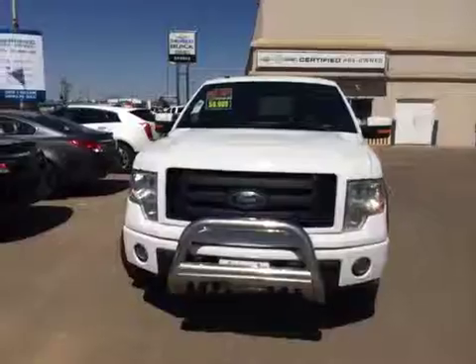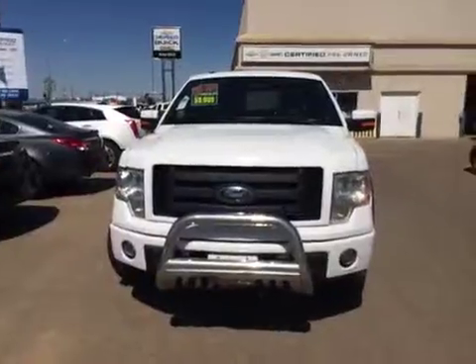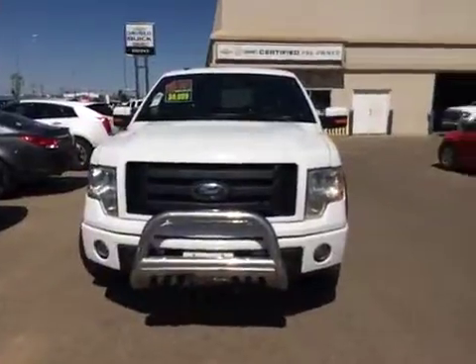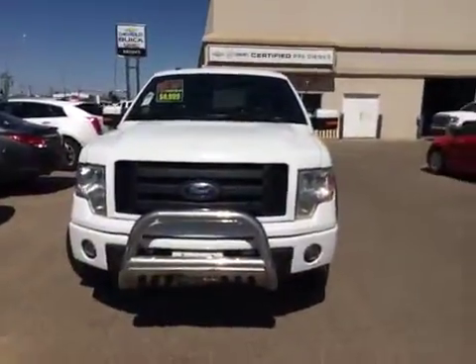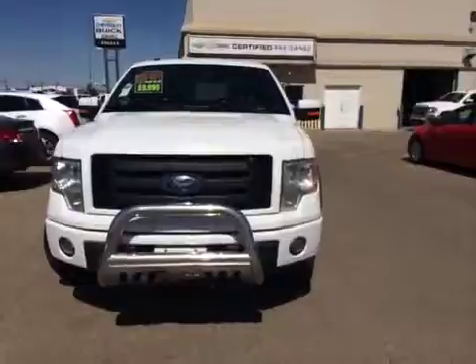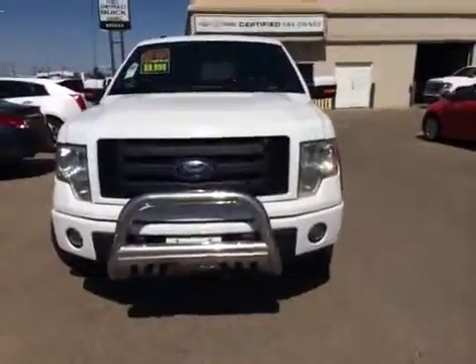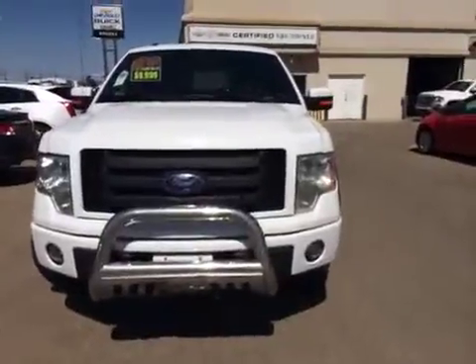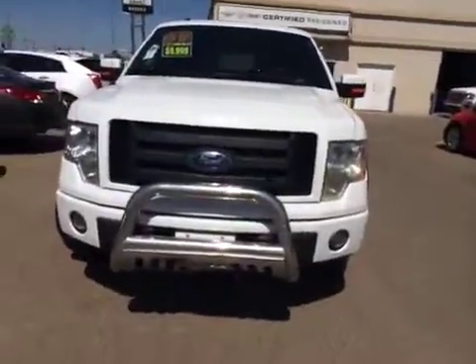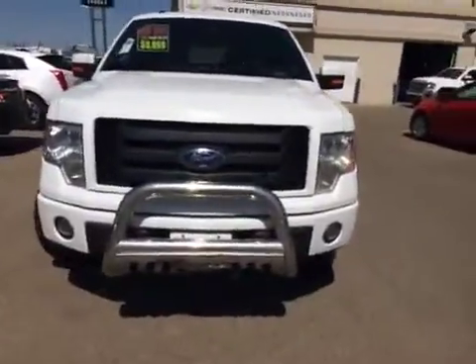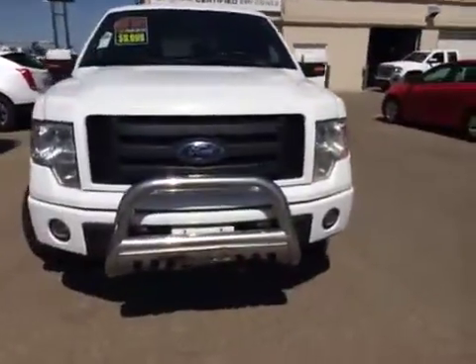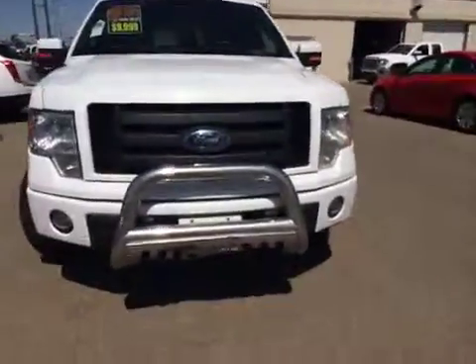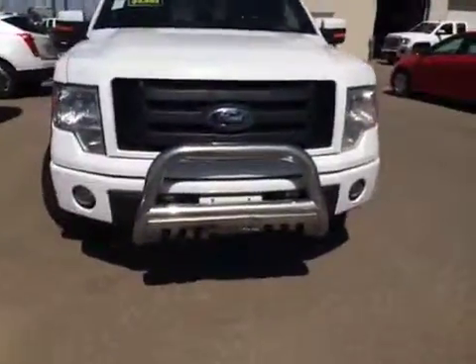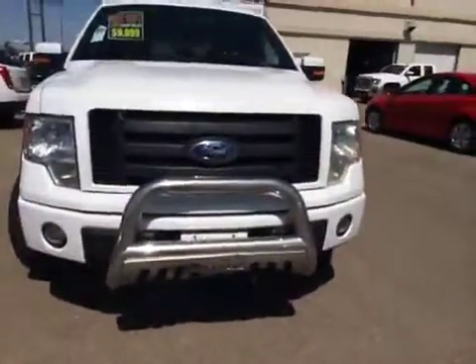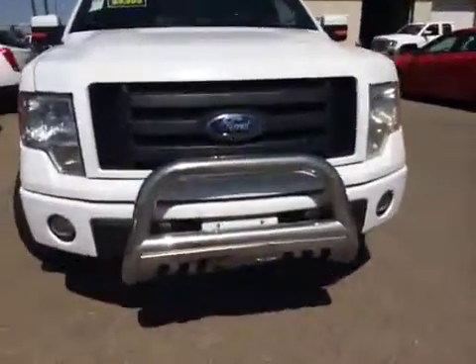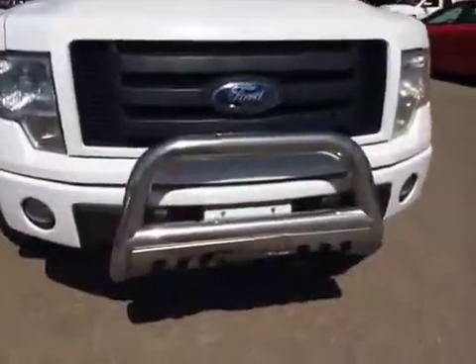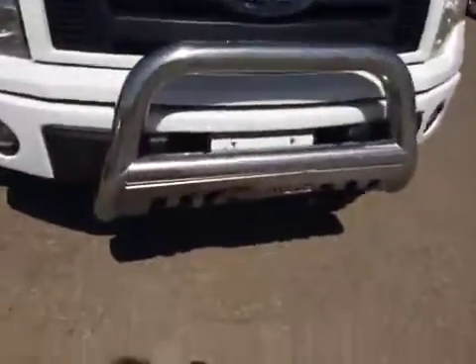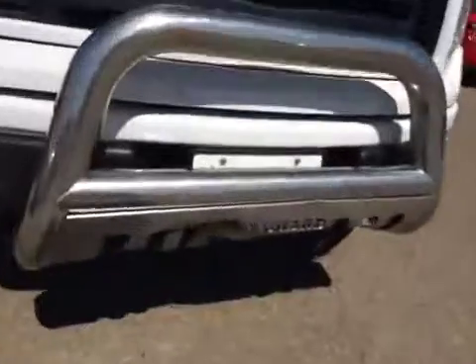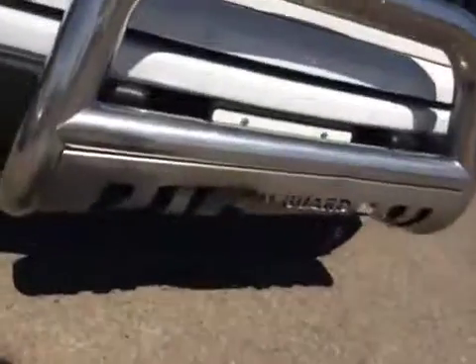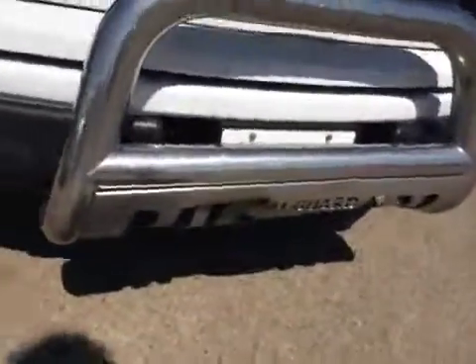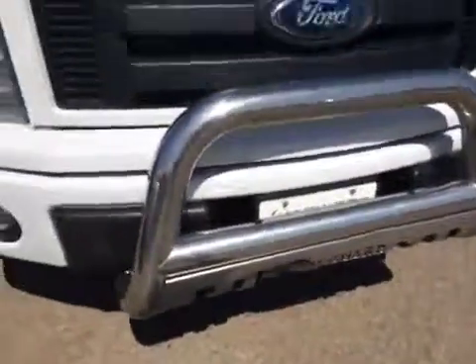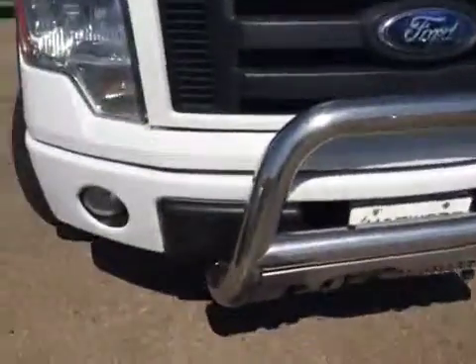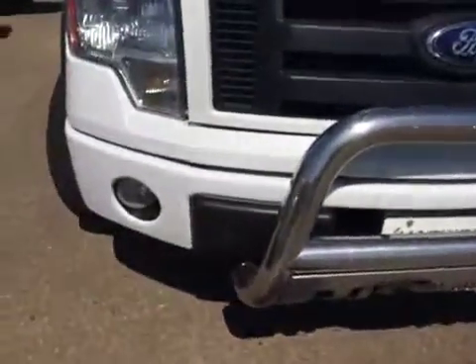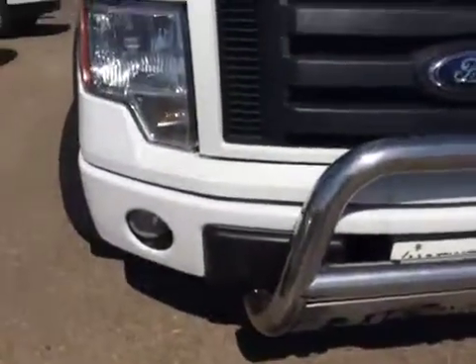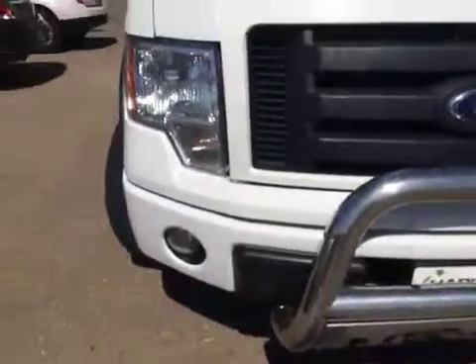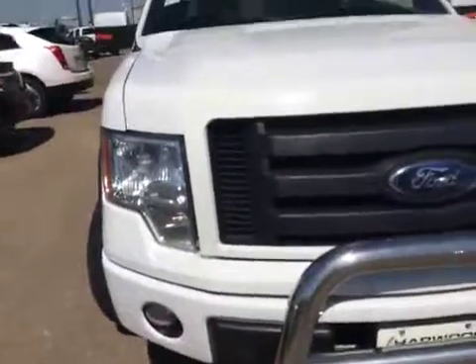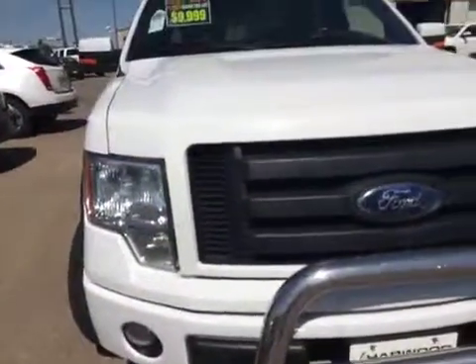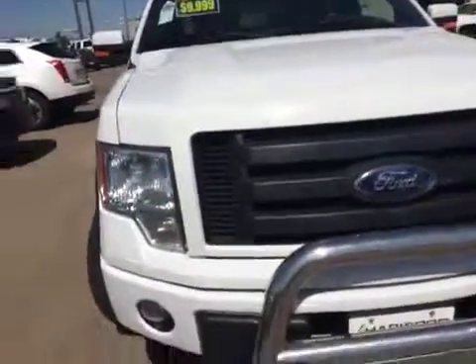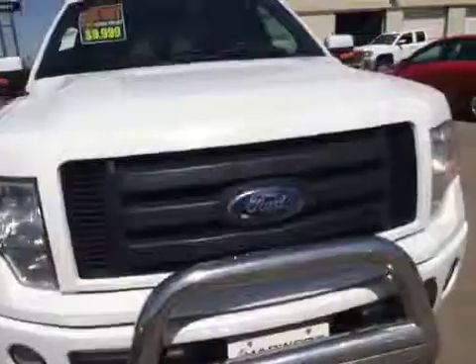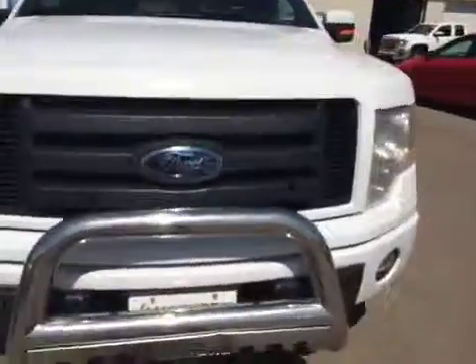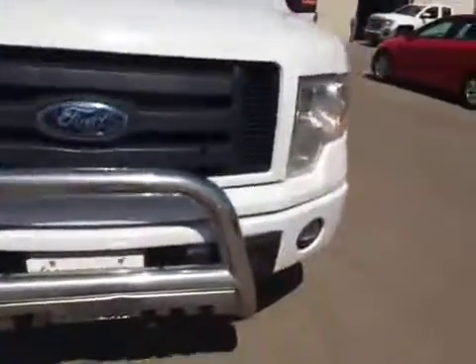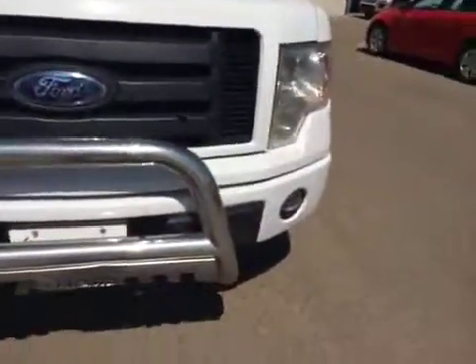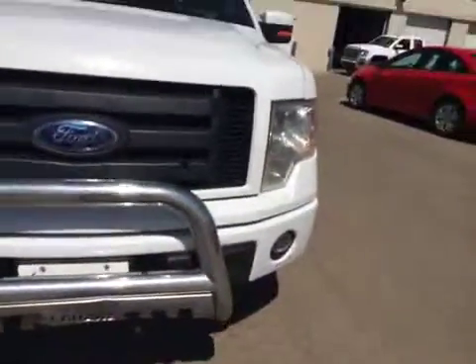Here we have a view of the front end of this truck. It's got a grill guard on it, which is actually bent, and quite a few rock chips. It also has fog lights.